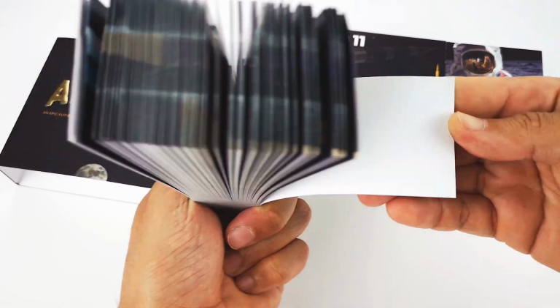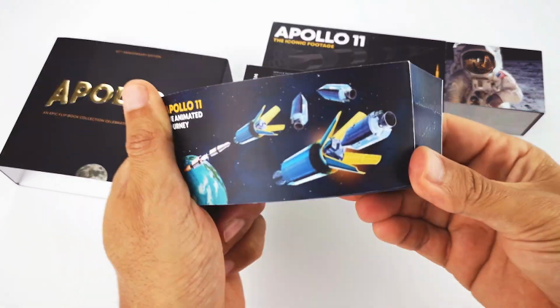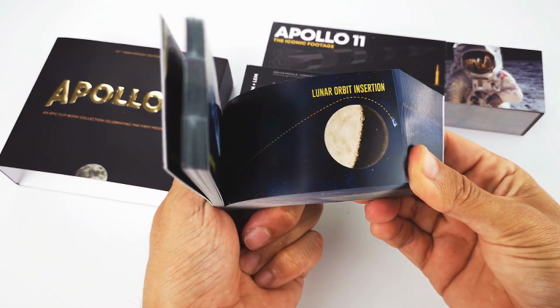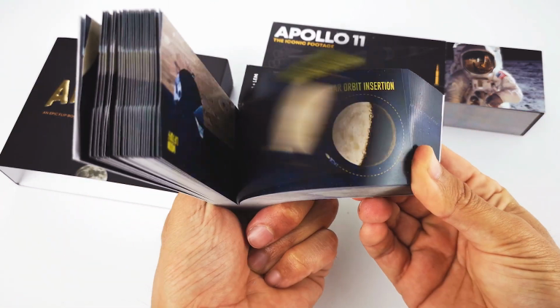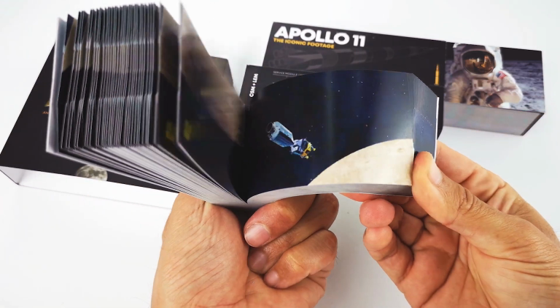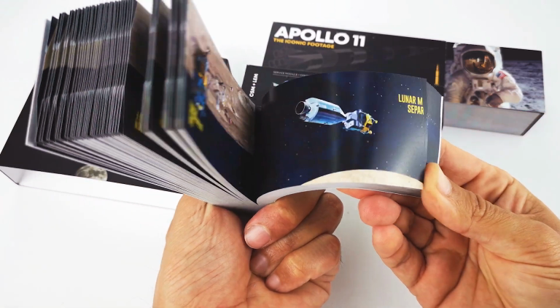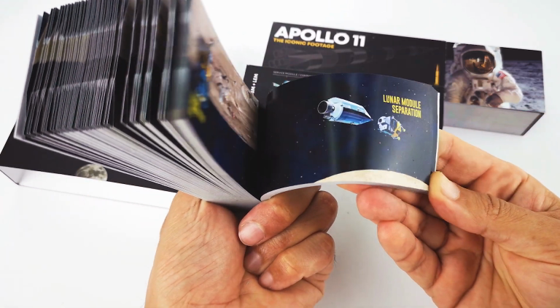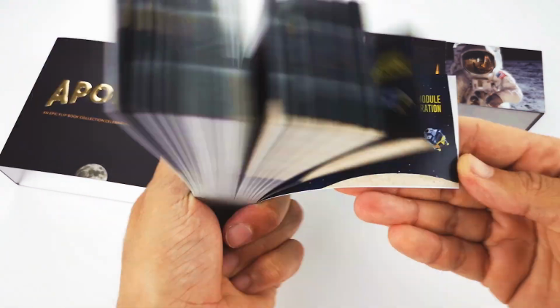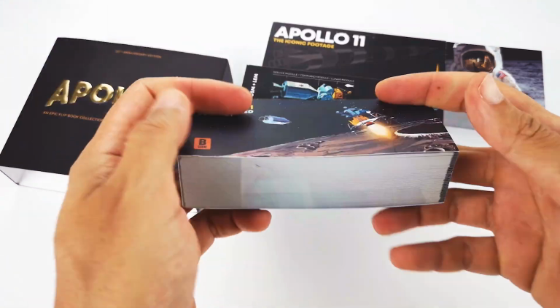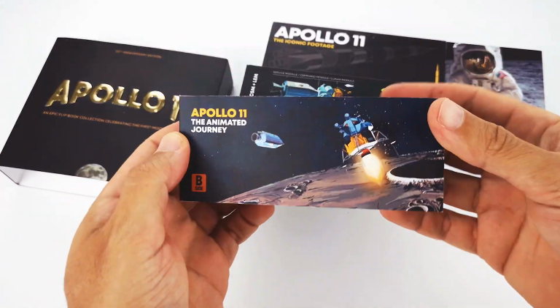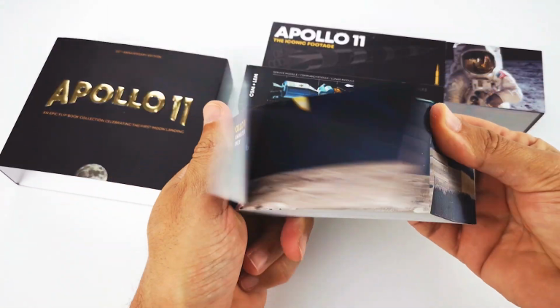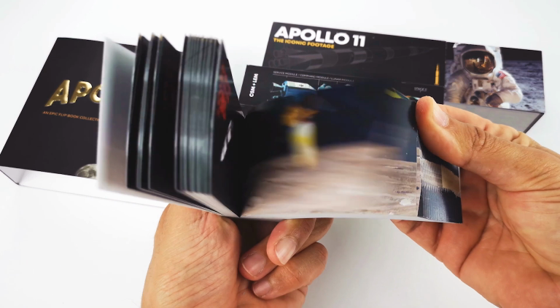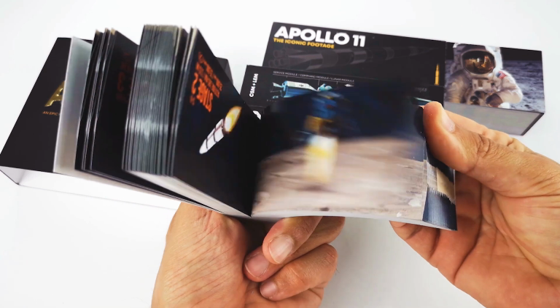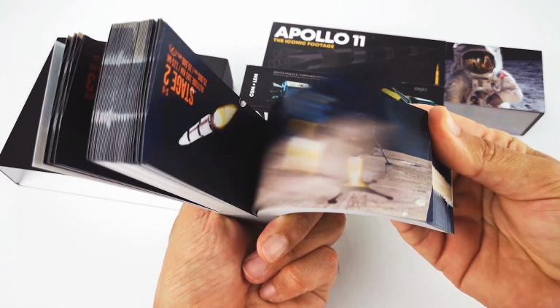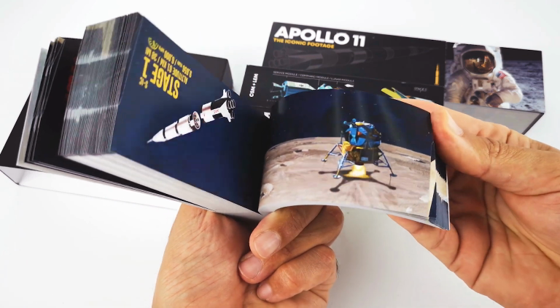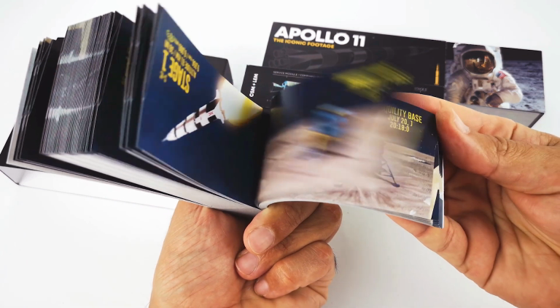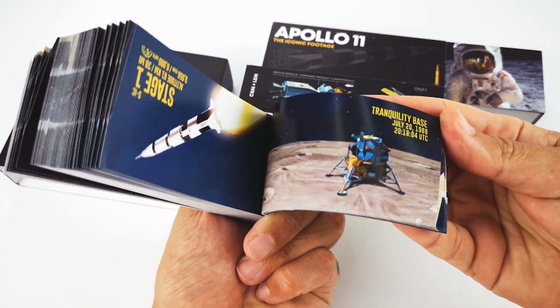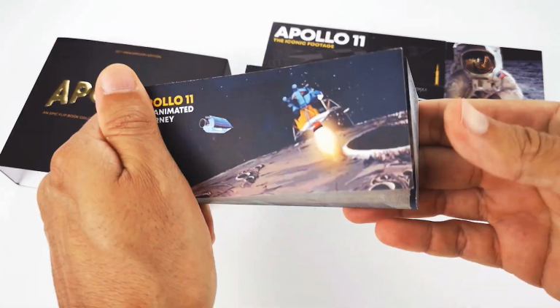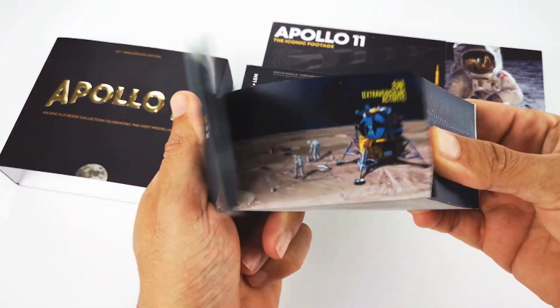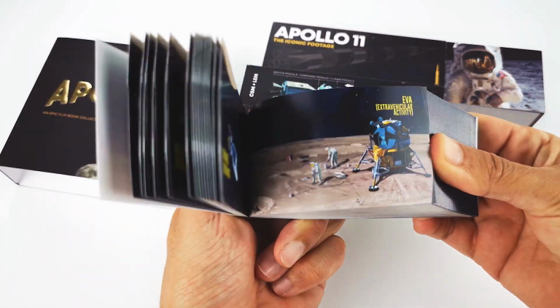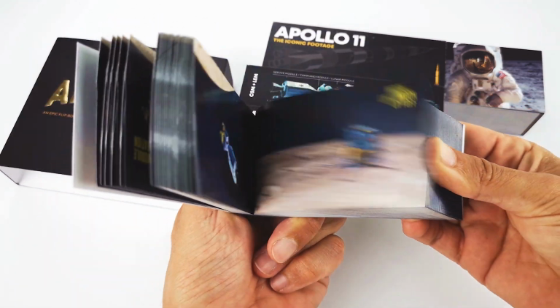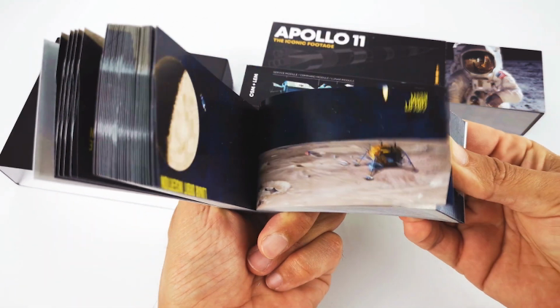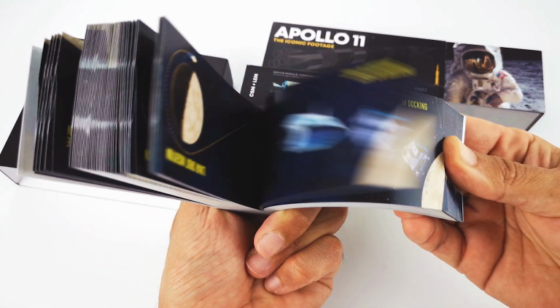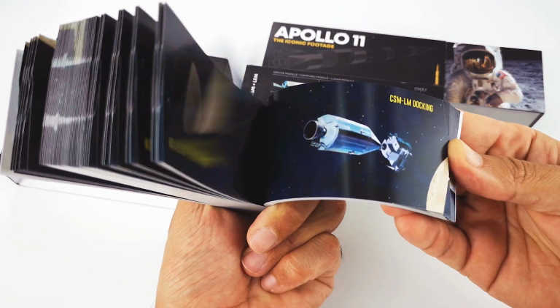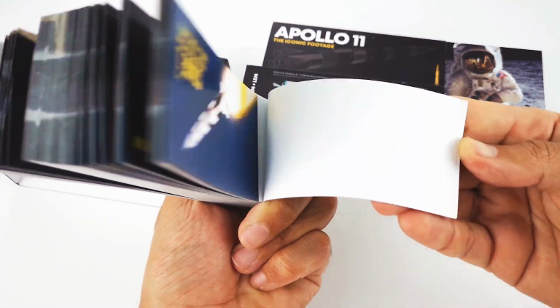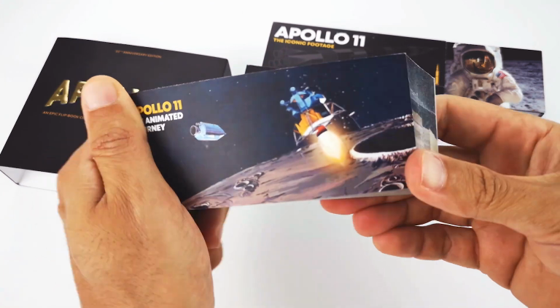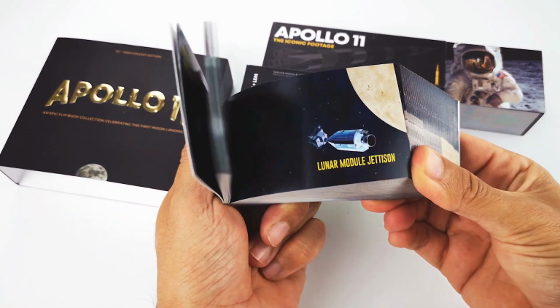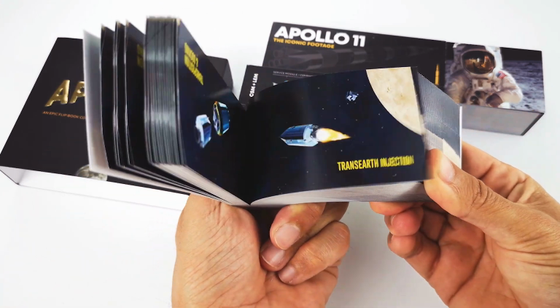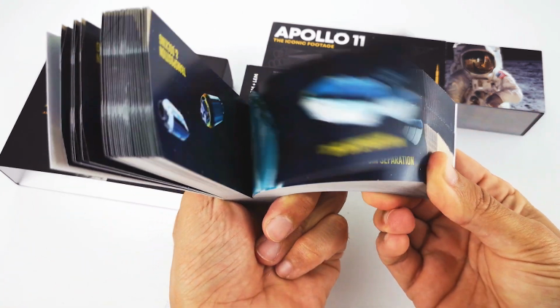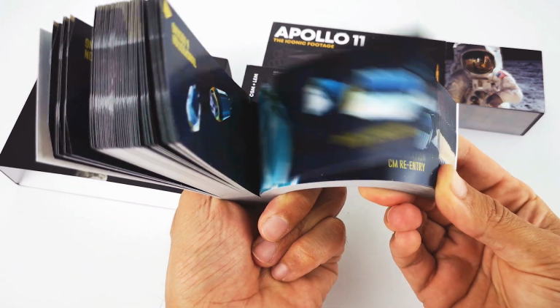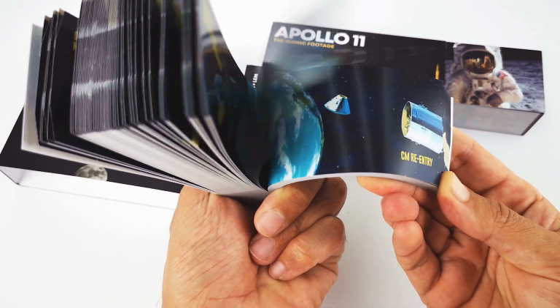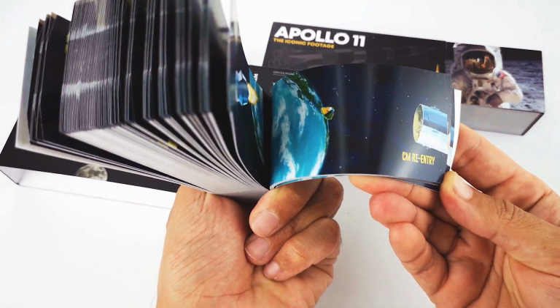For the second volume, we took the original artwork created by NASA artists in 1966 and turned it into animation. It explains the most significant and complex maneuvers that managed to take man to the moon.